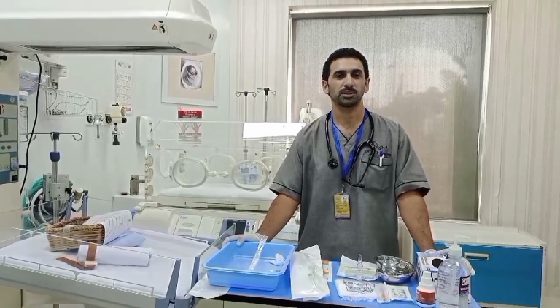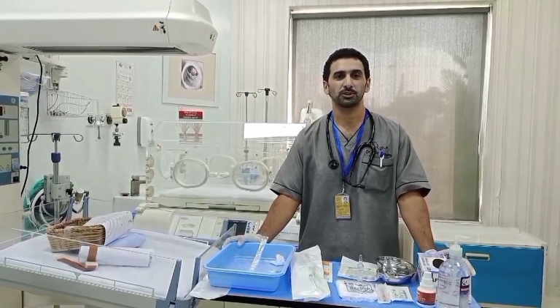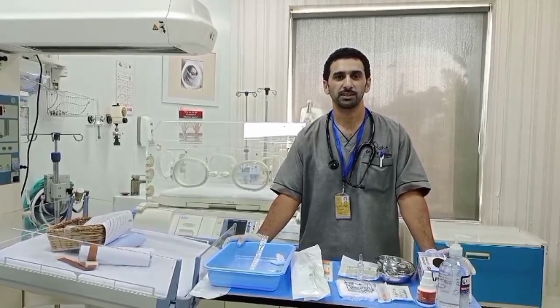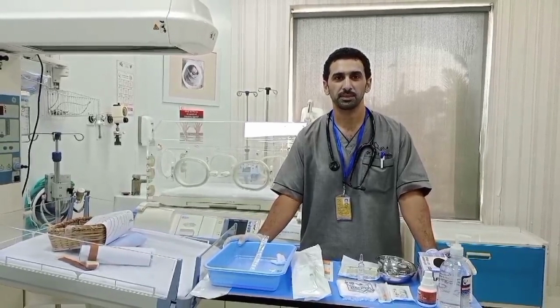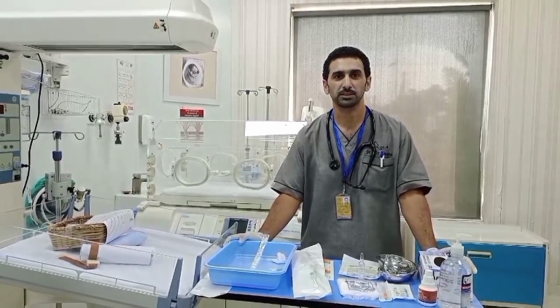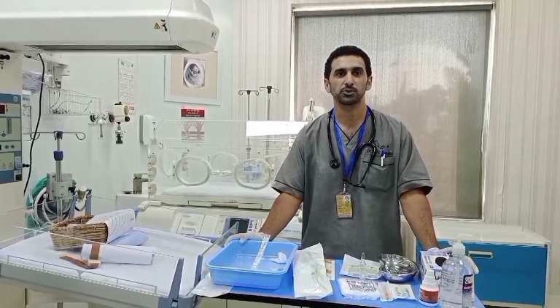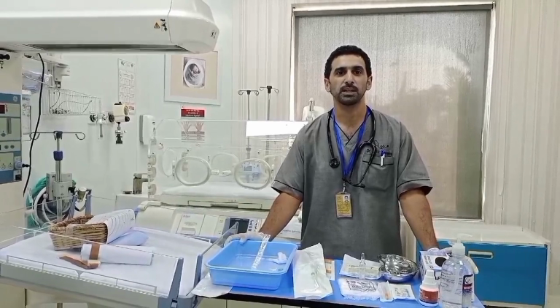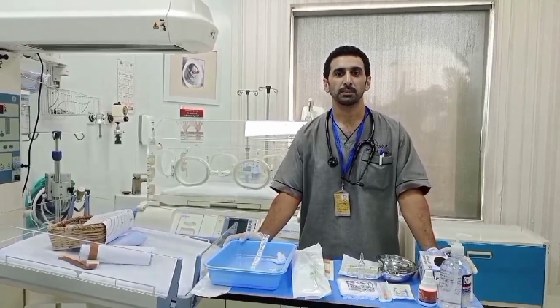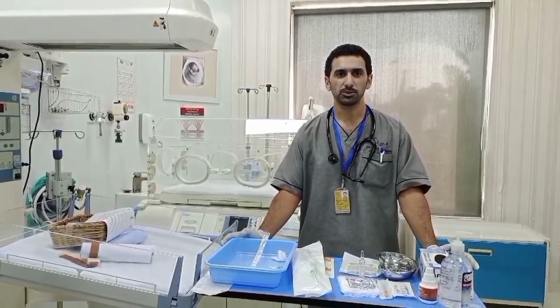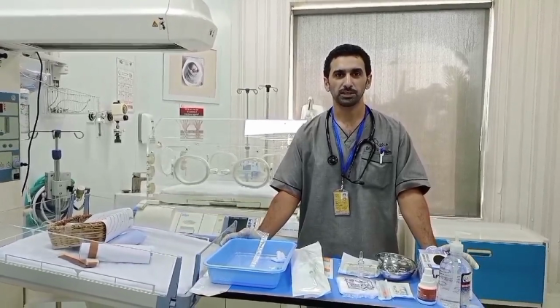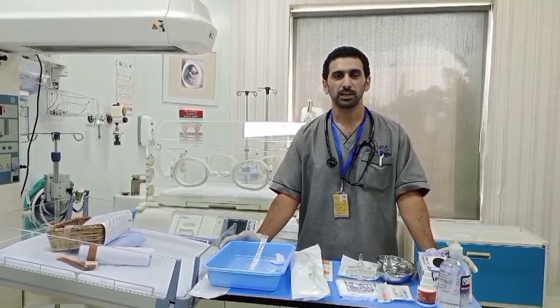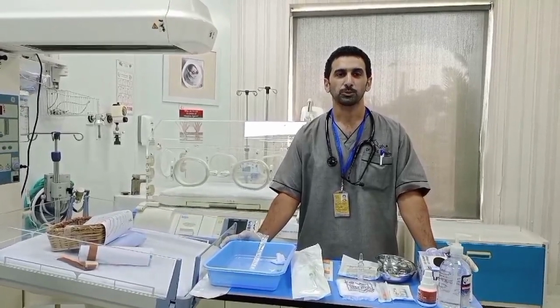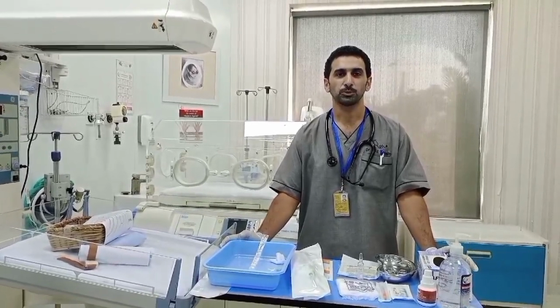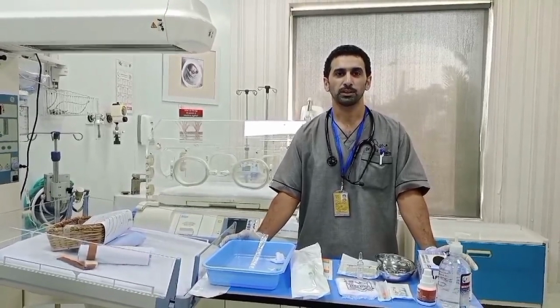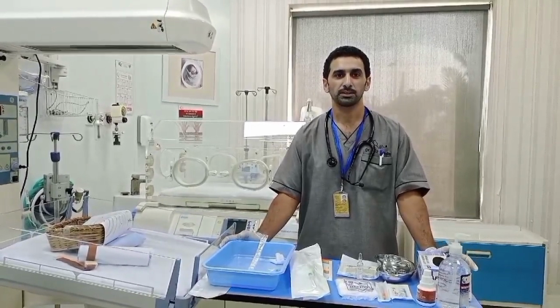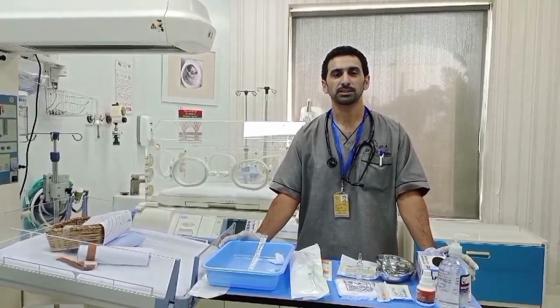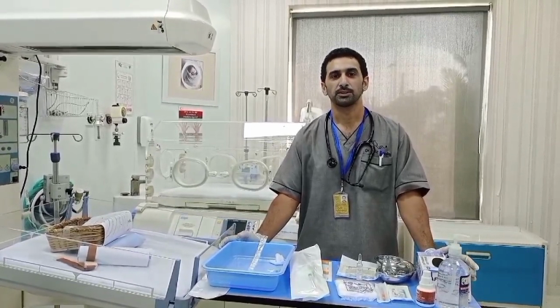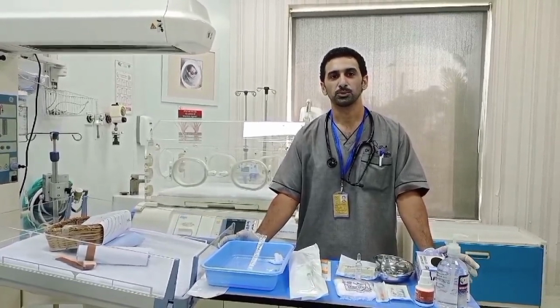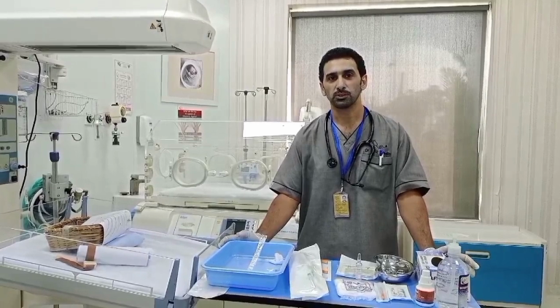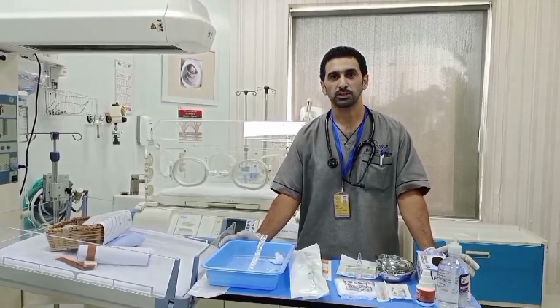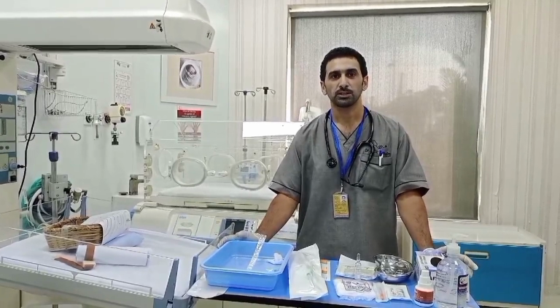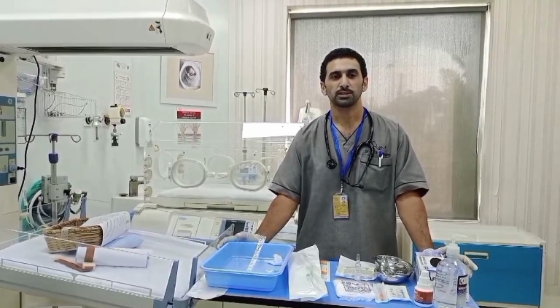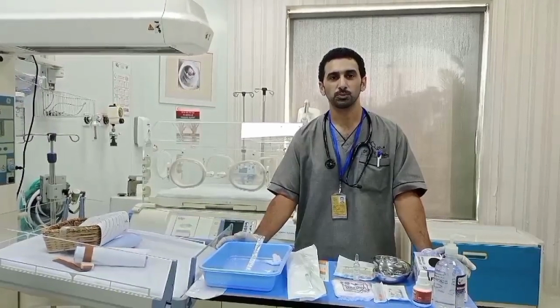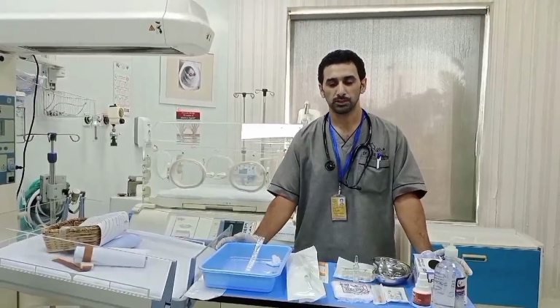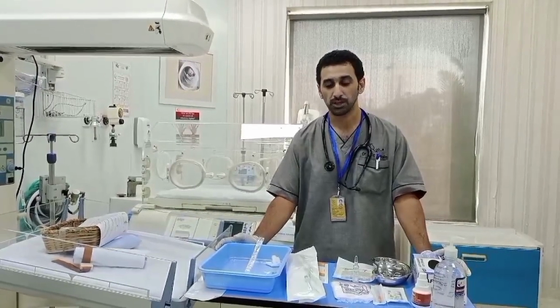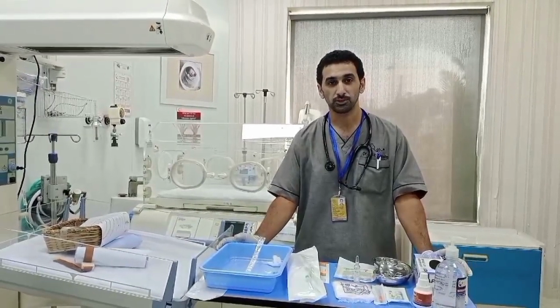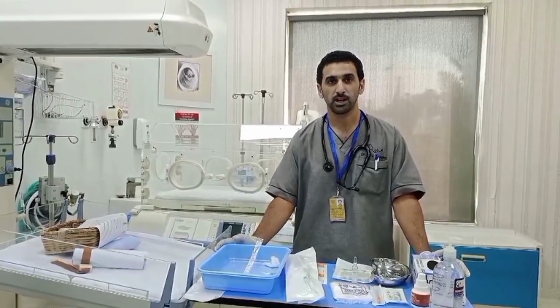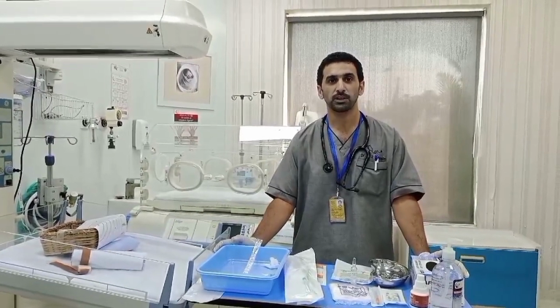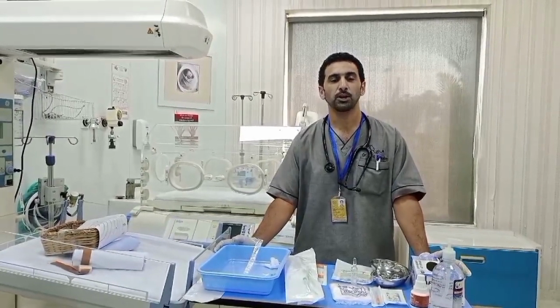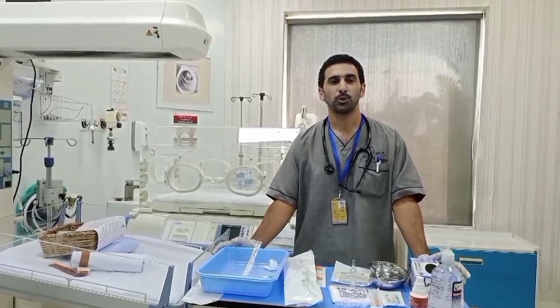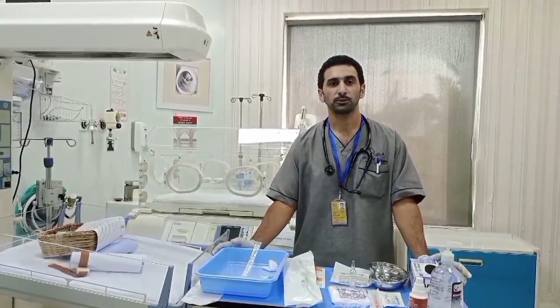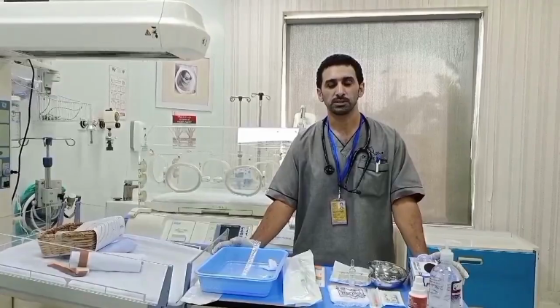I'm Dr. Faiz Assam, consultant pediatrician, and I'll be demonstrating how to insert the new generation chest tubes to drain the chest of air or effusions.